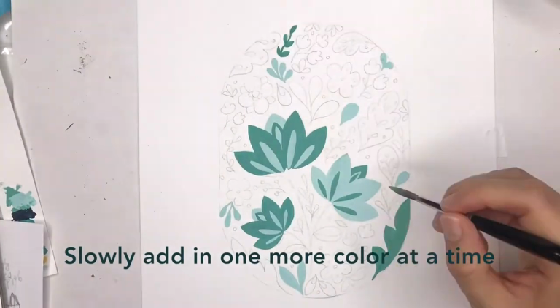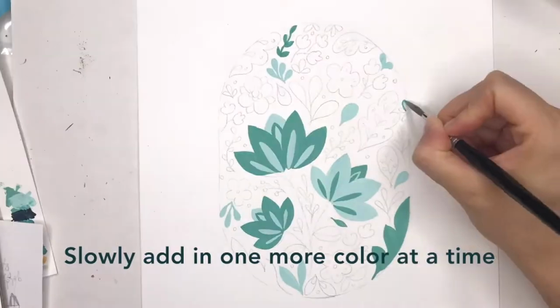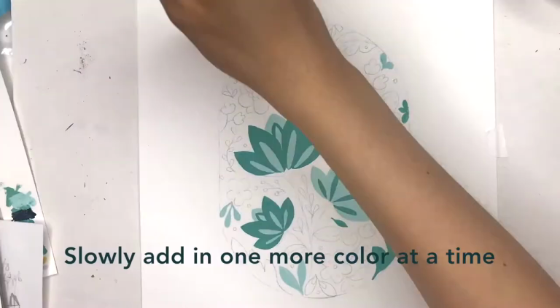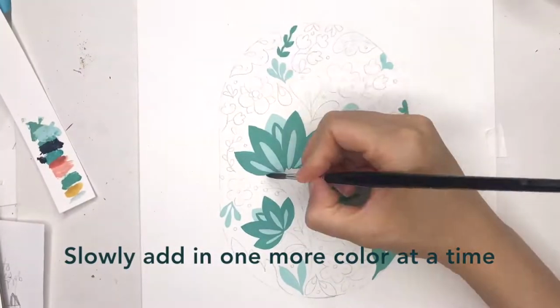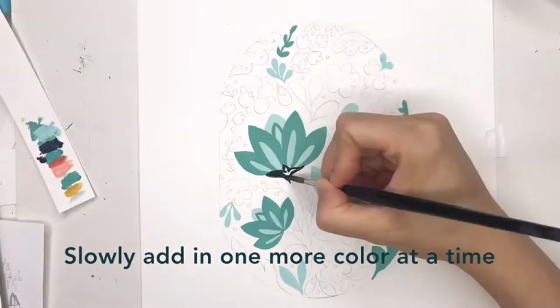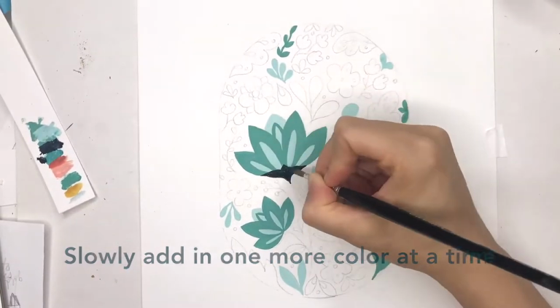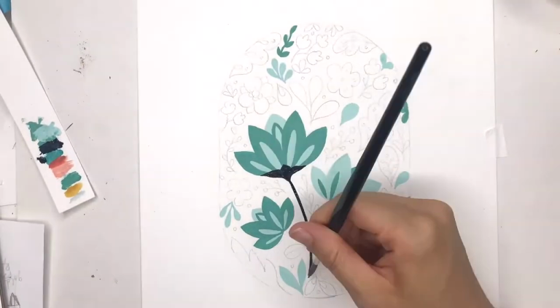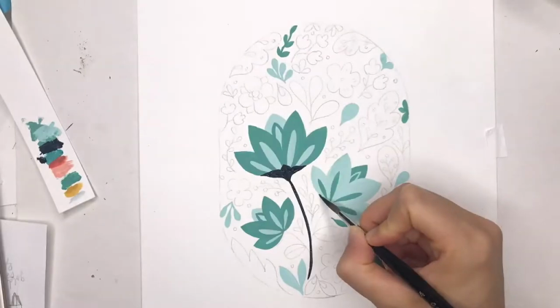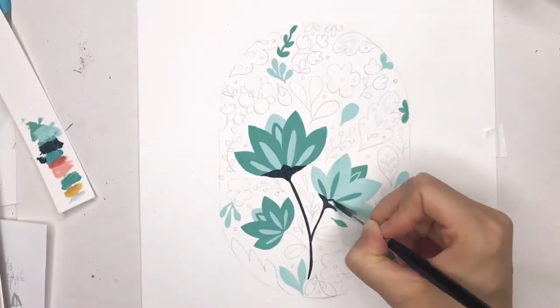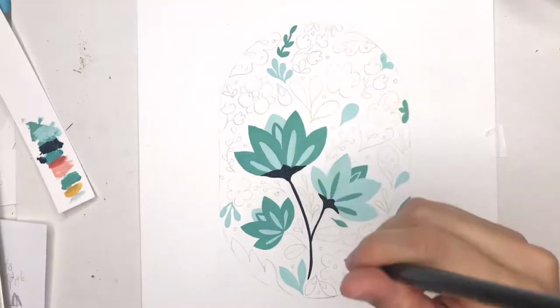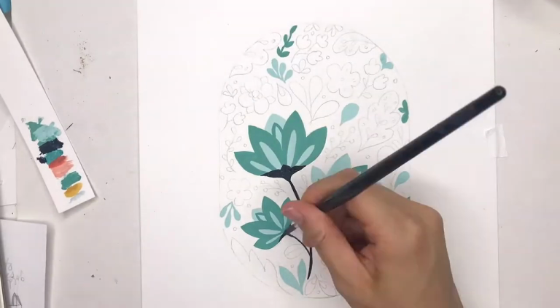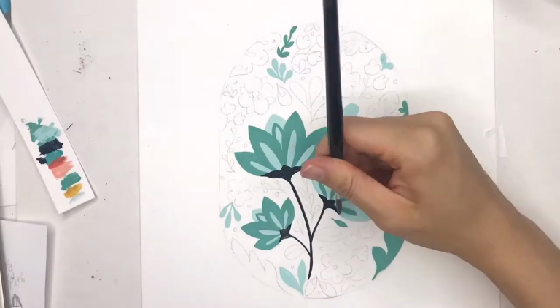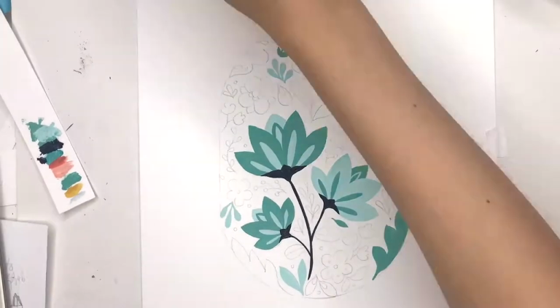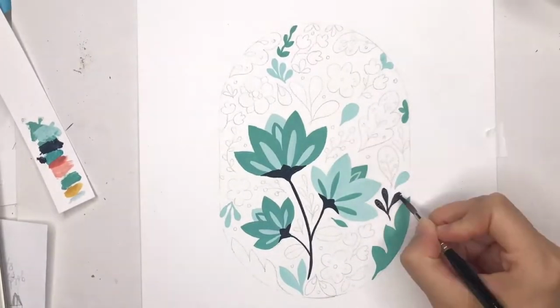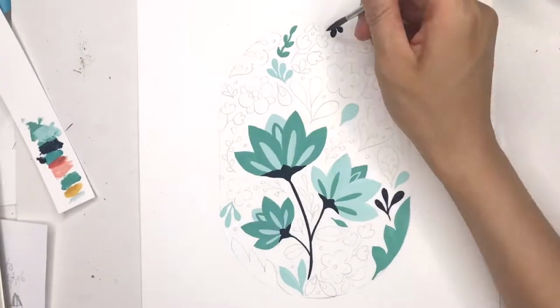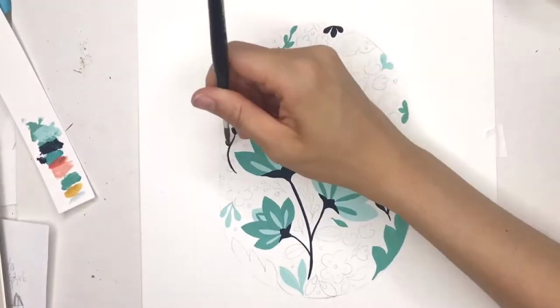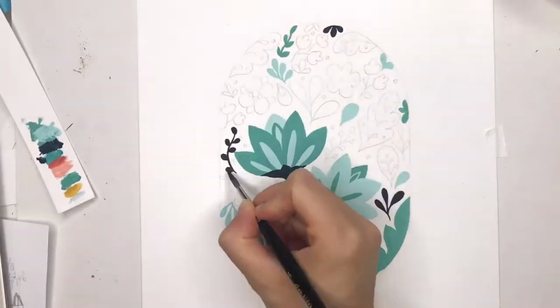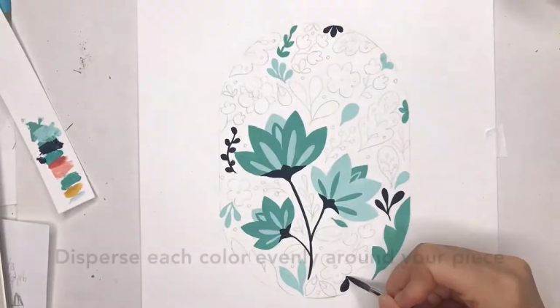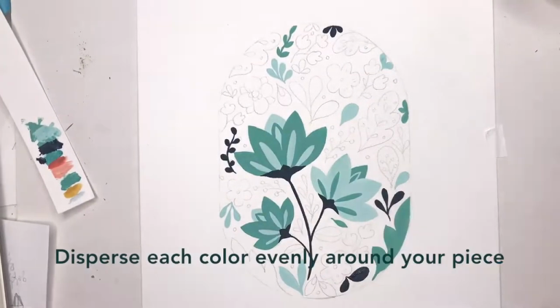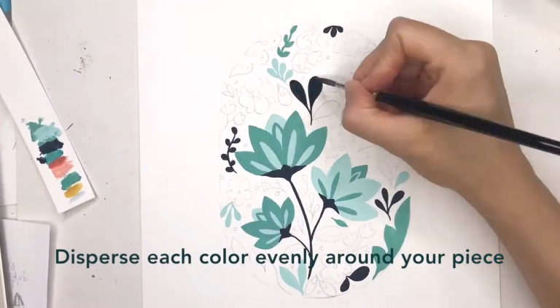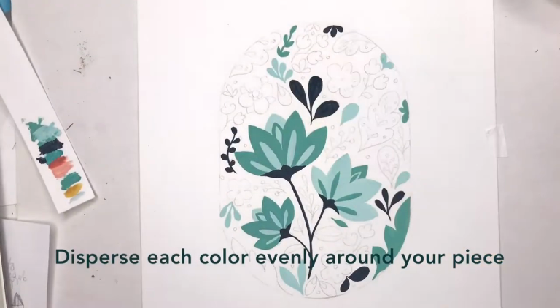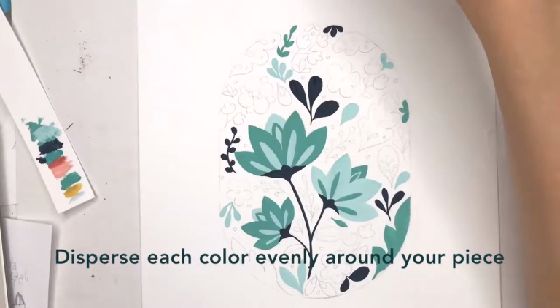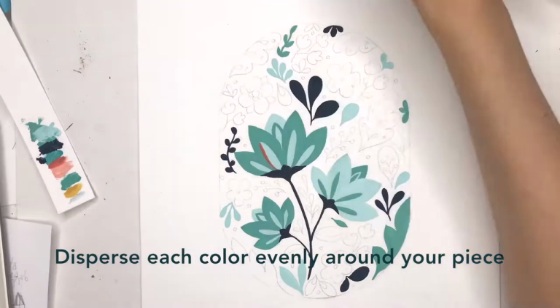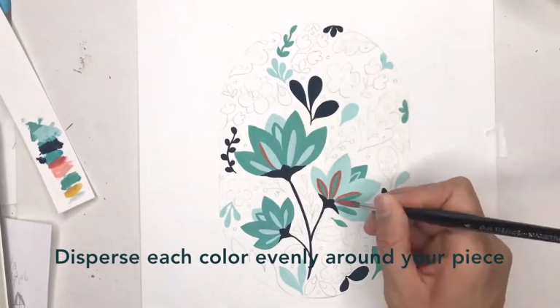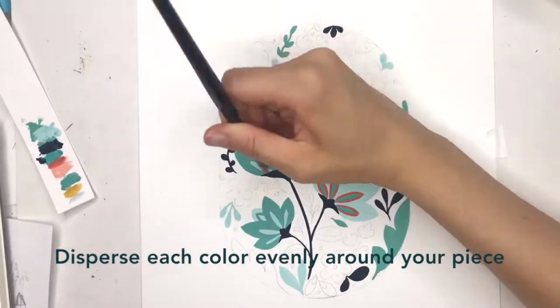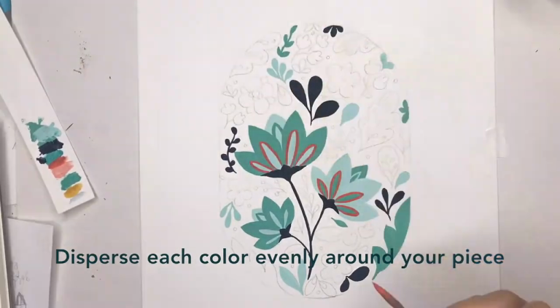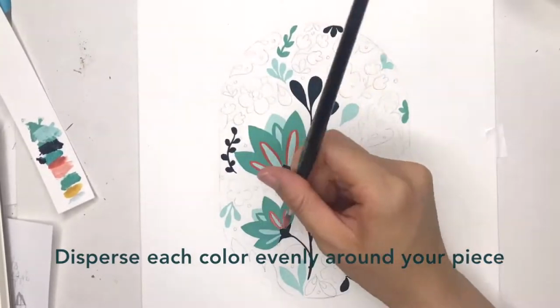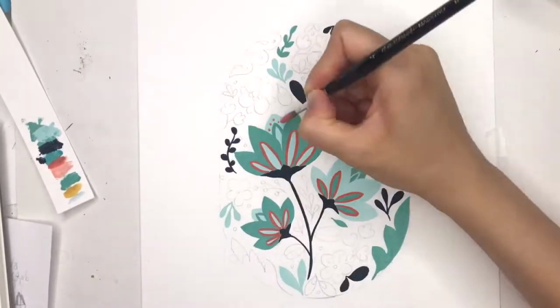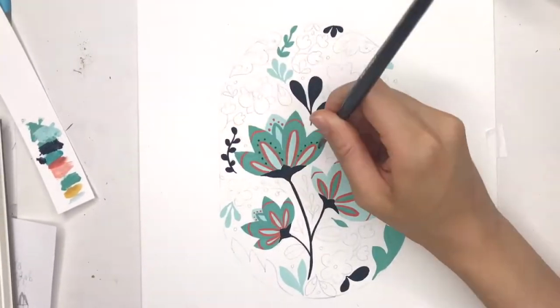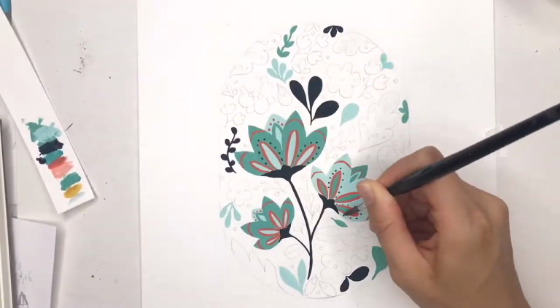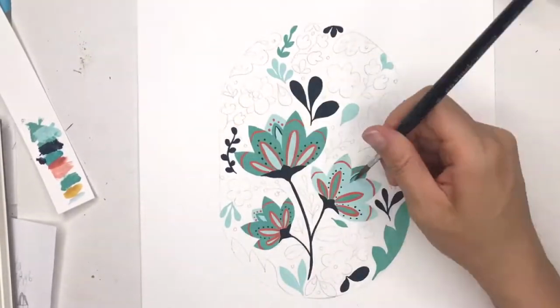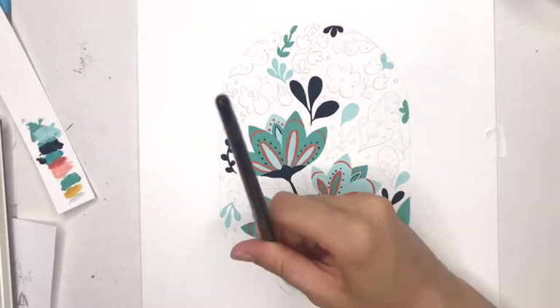Now I'm adding in the dark navy blue and painting the stems with the same navy blue, and some of the leaves all around. I'm making sure the colors are evenly dispersed all around the oval.